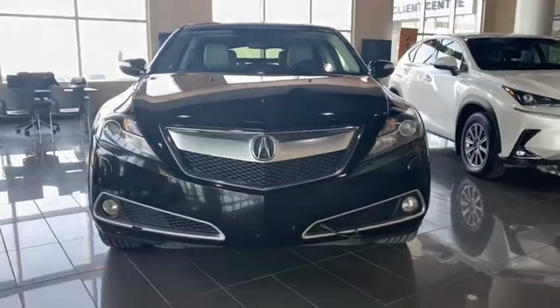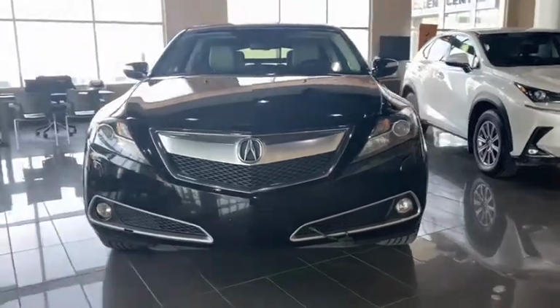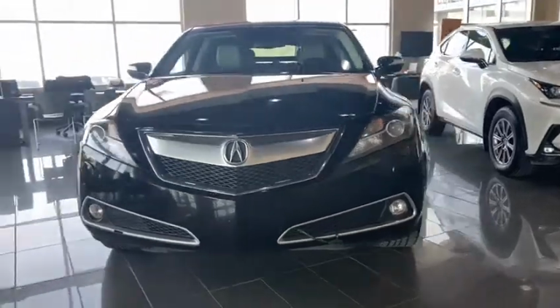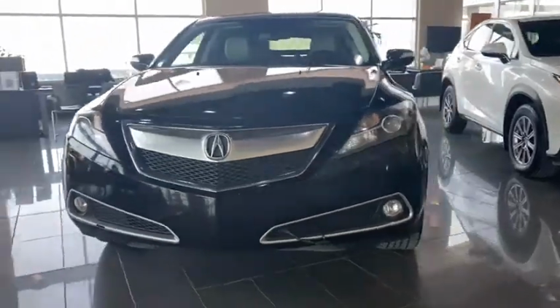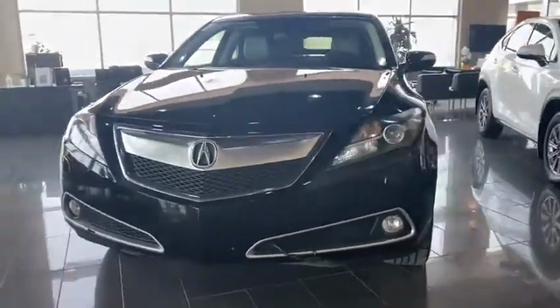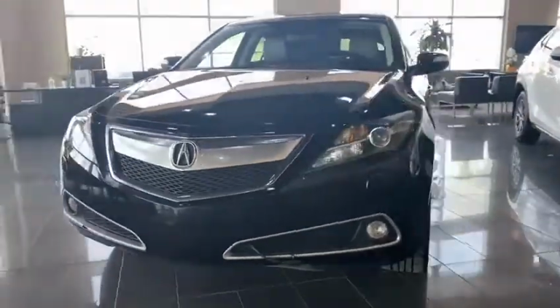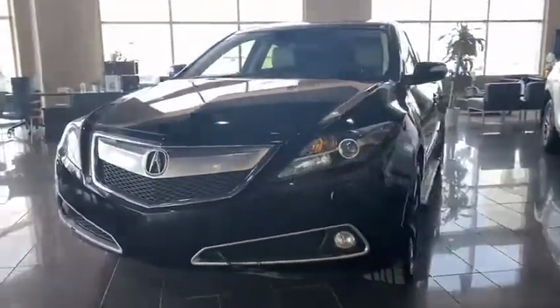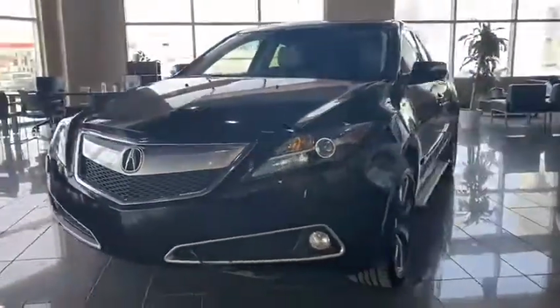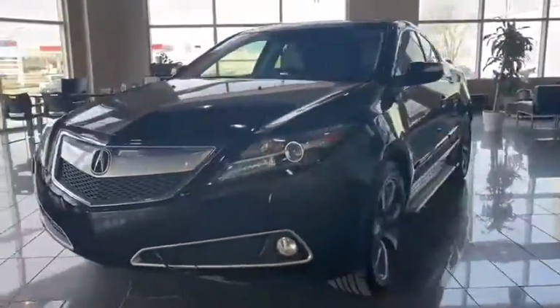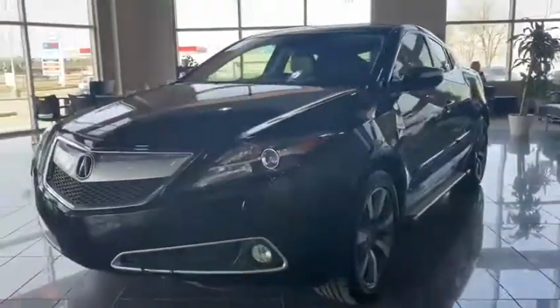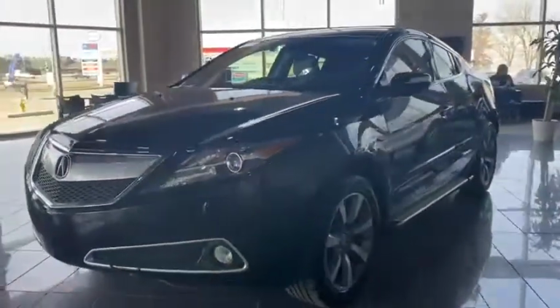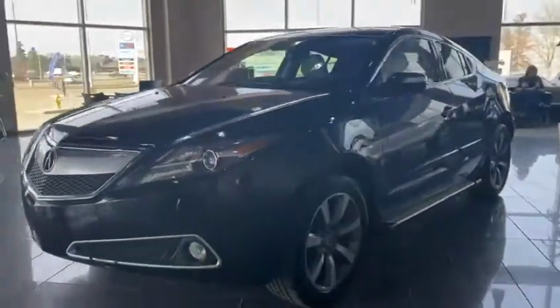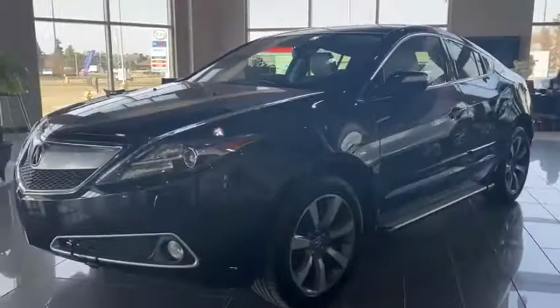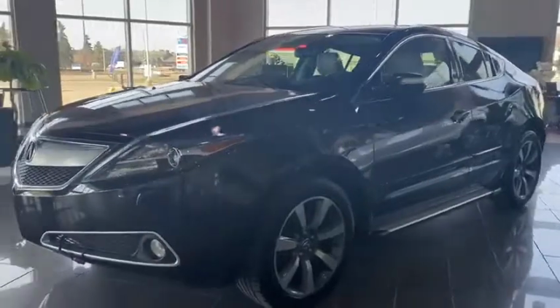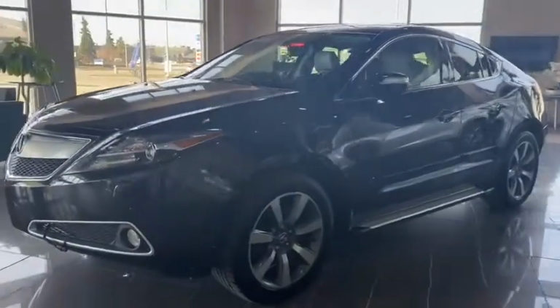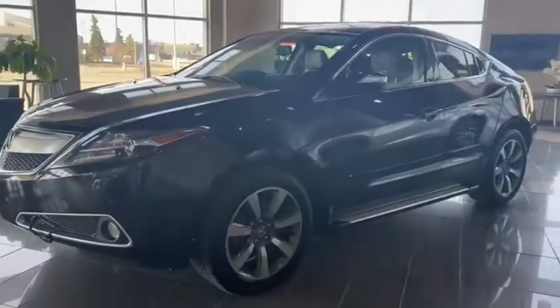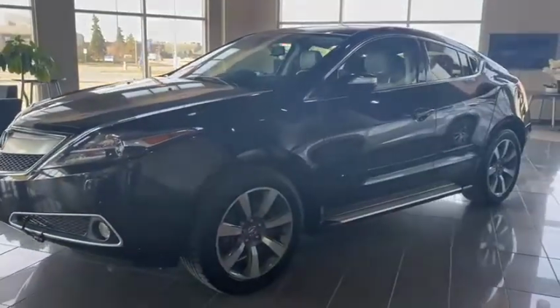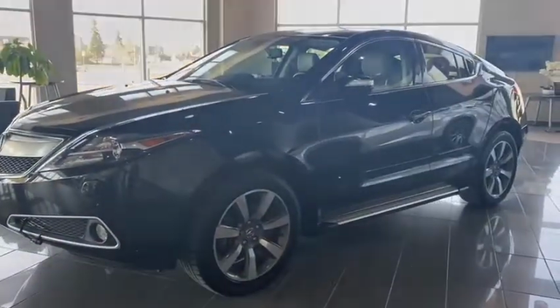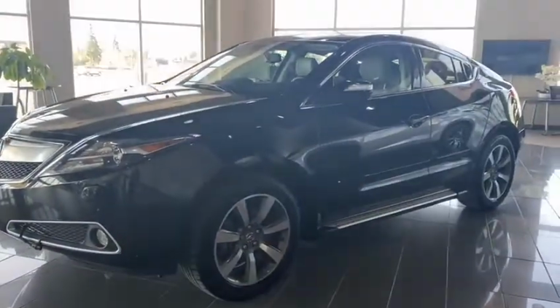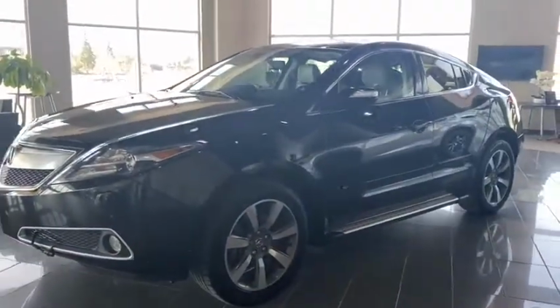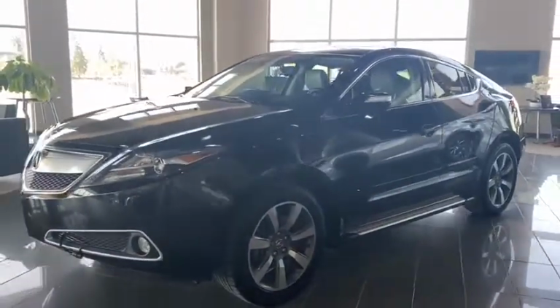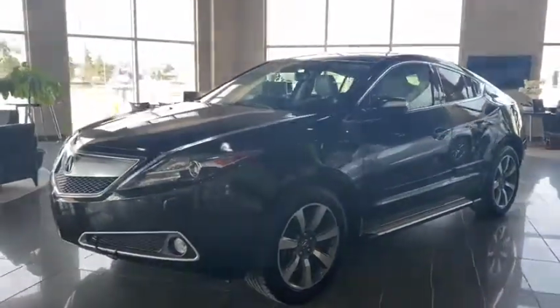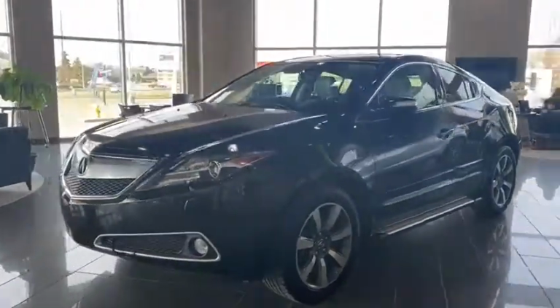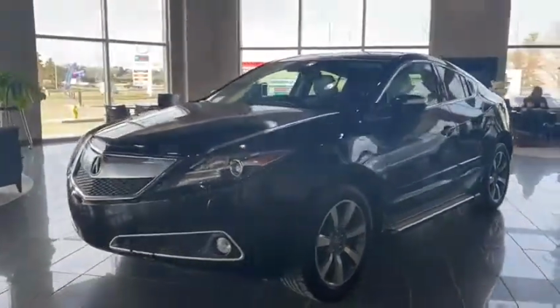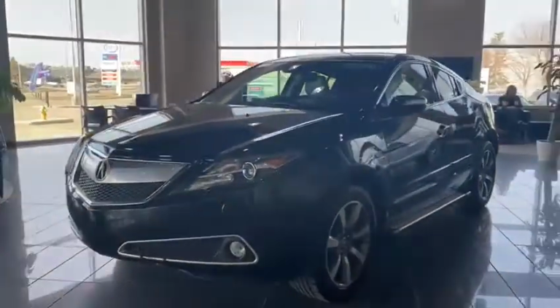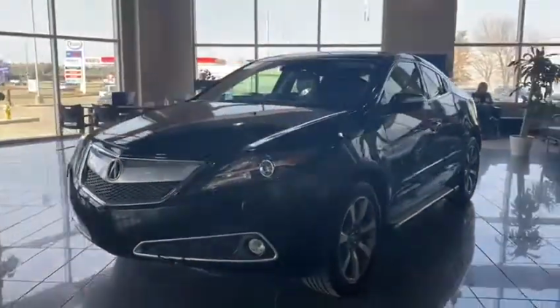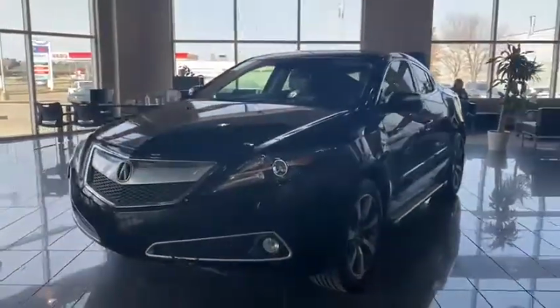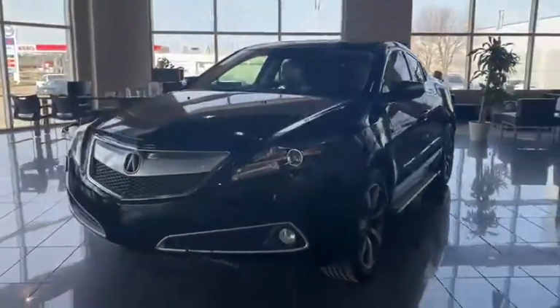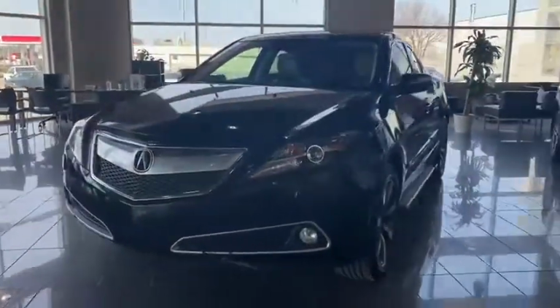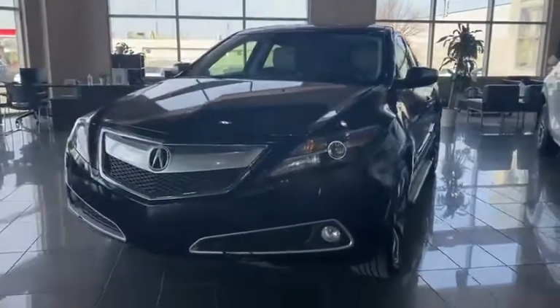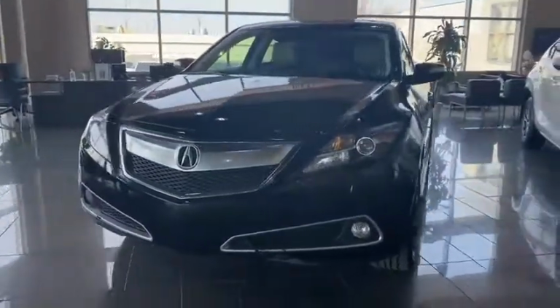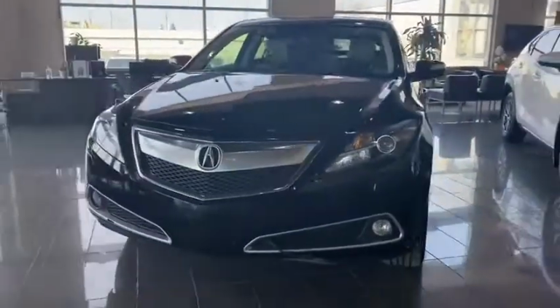Good morning Roman, this is Gunur with Southview Acura. Thank you very much for submitting your query on the ZDX — it's an awesome vehicle and an awesome choice. I'm going to give you a quick inside and outside tour of the vehicle.